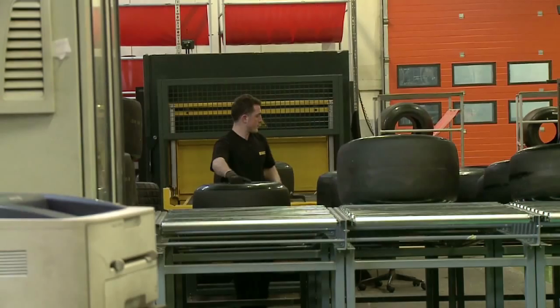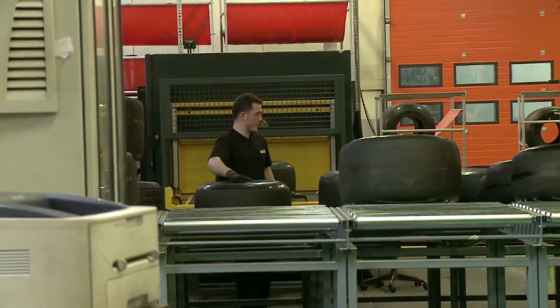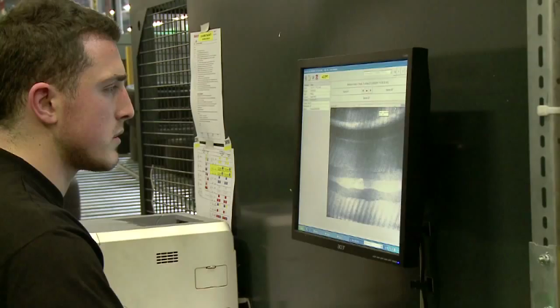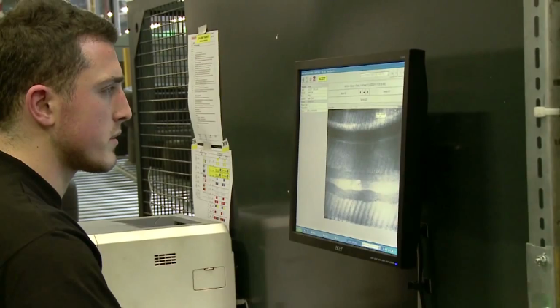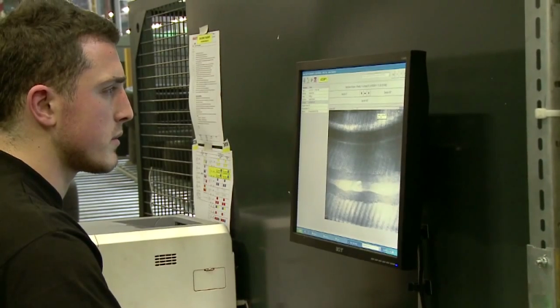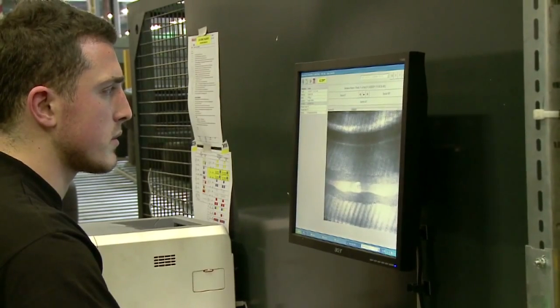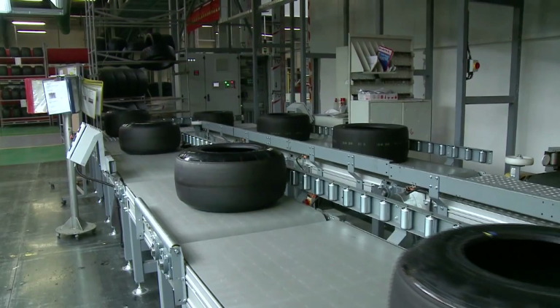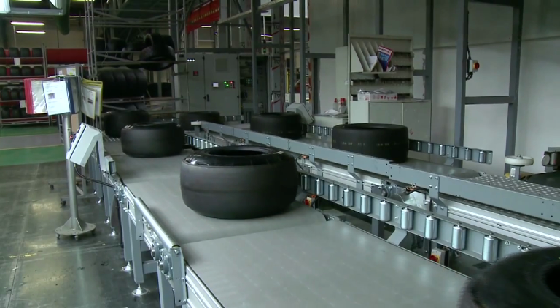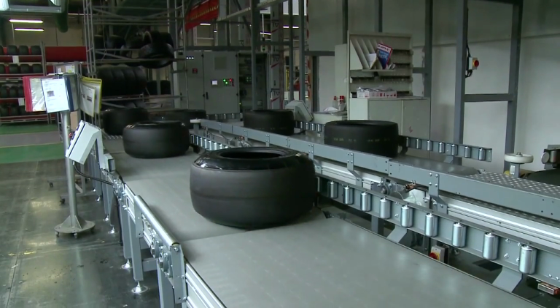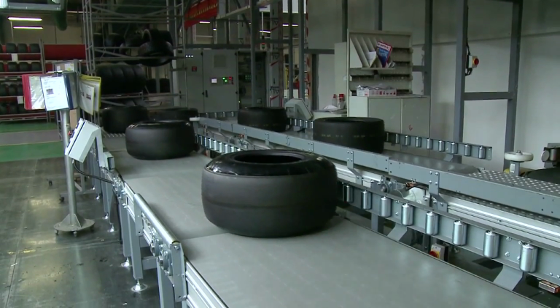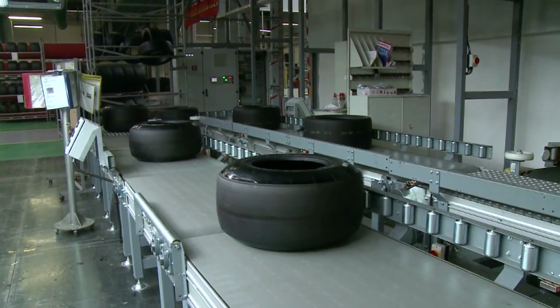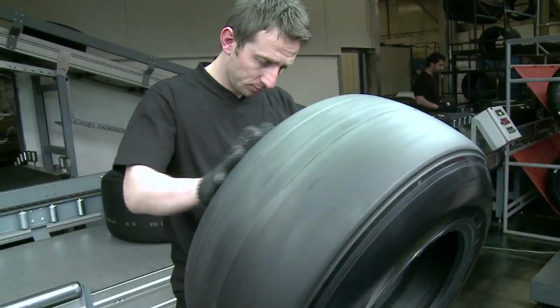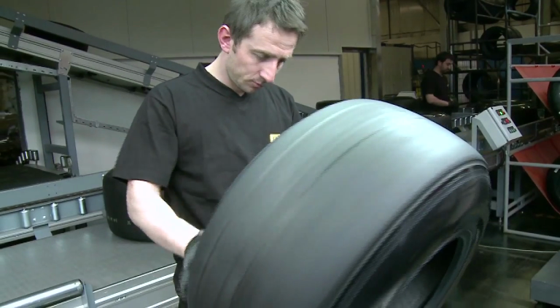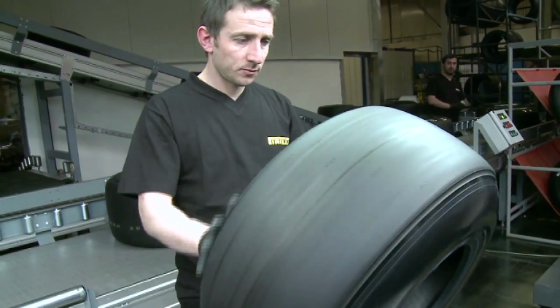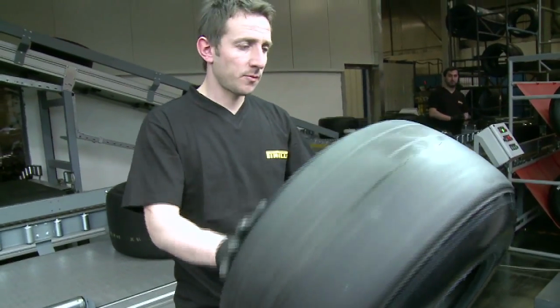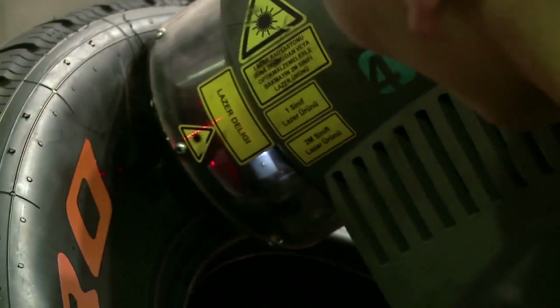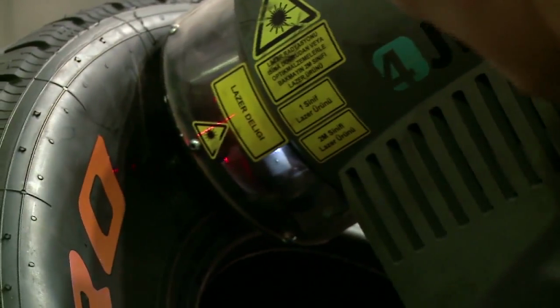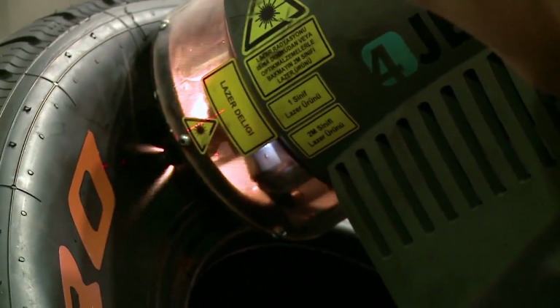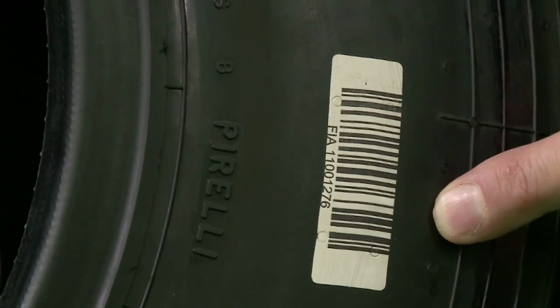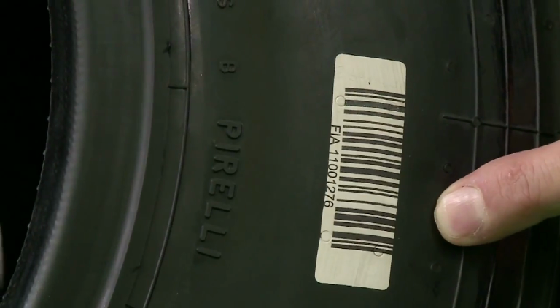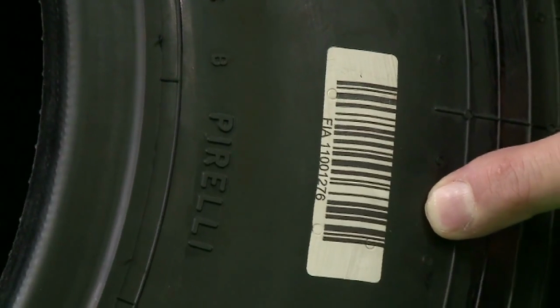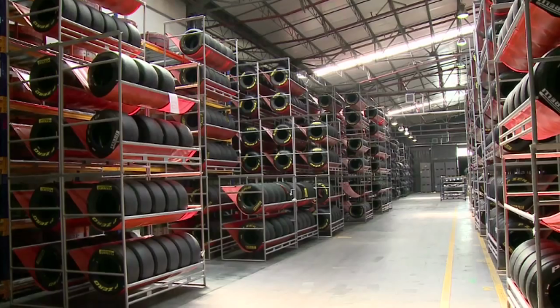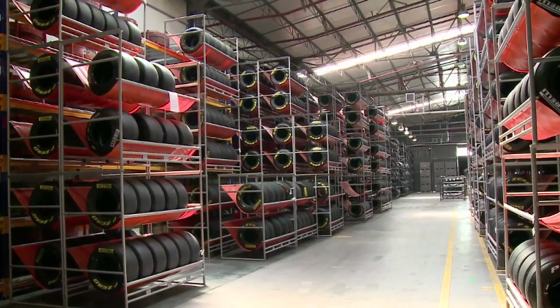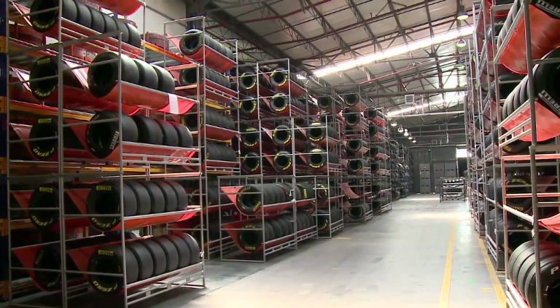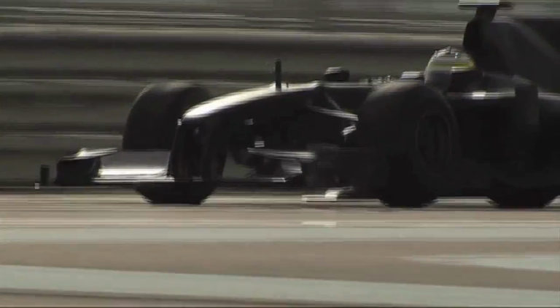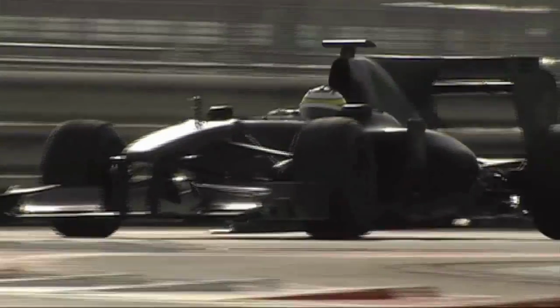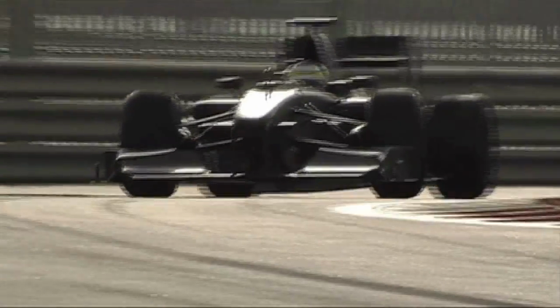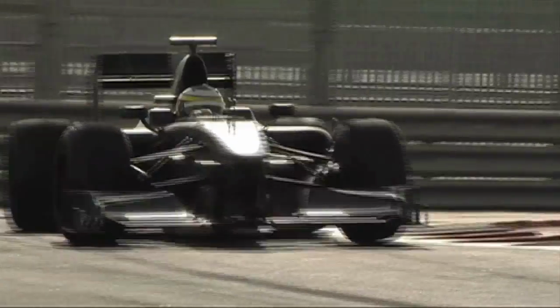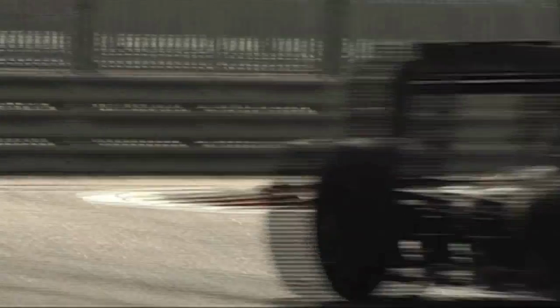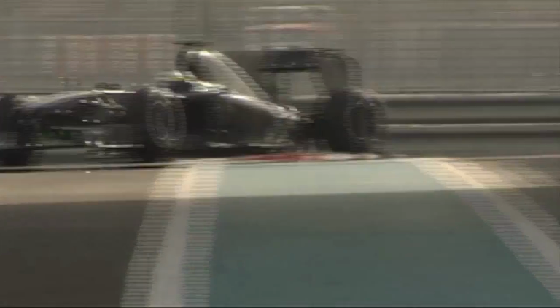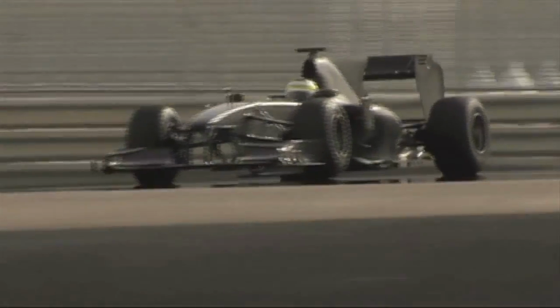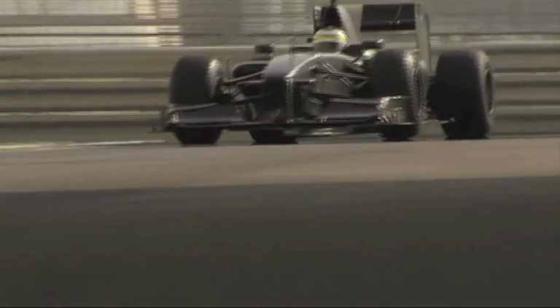Four — quality control procedures through digital scanning, X-ray inspection, and measuring weights and dimensions. Five — assignment of the barcode, the tire's true identity card. The show has just begun.